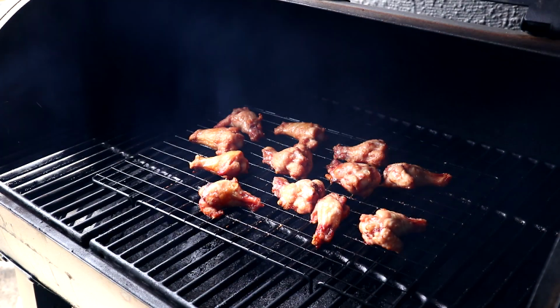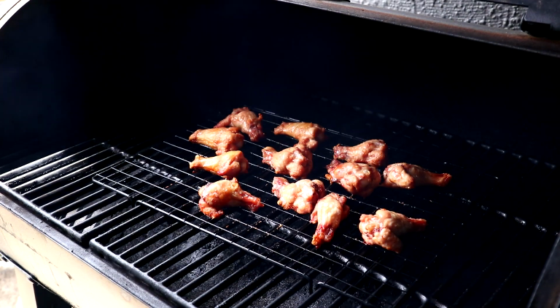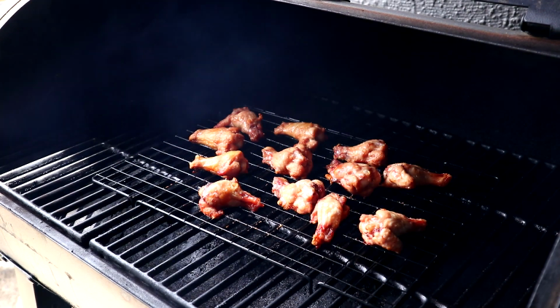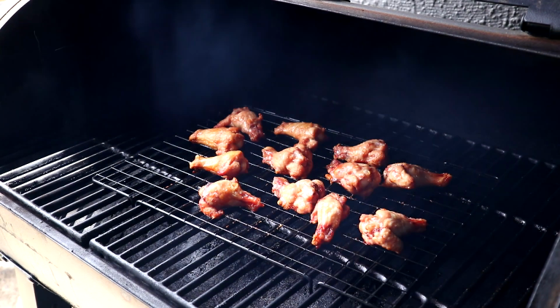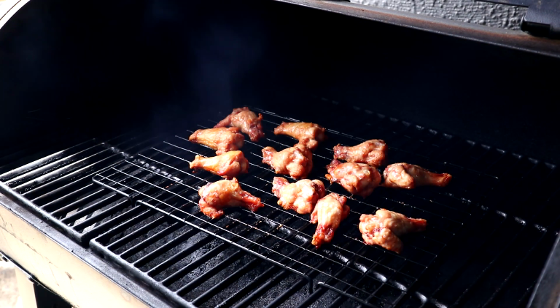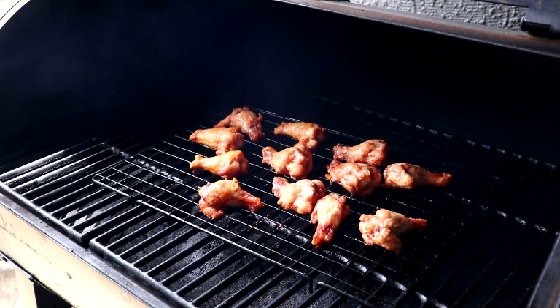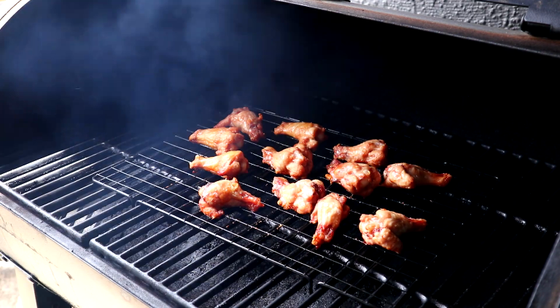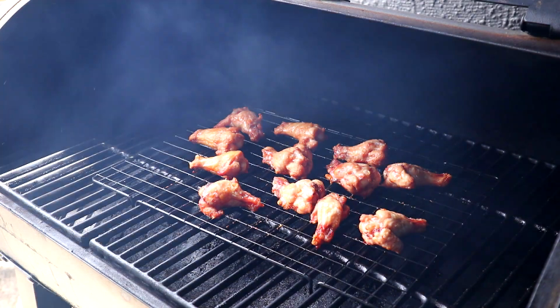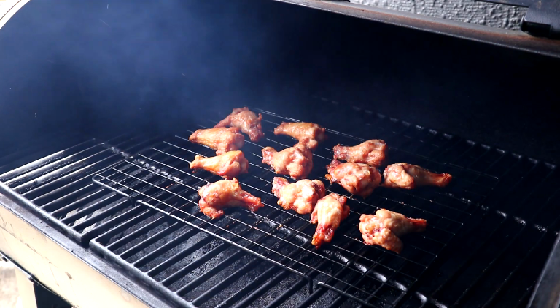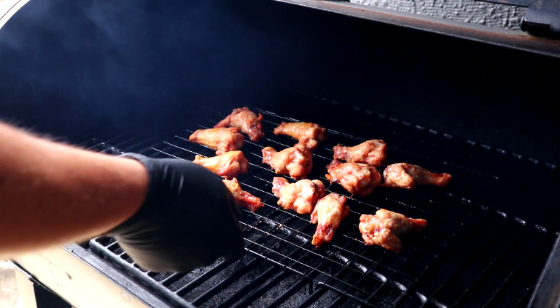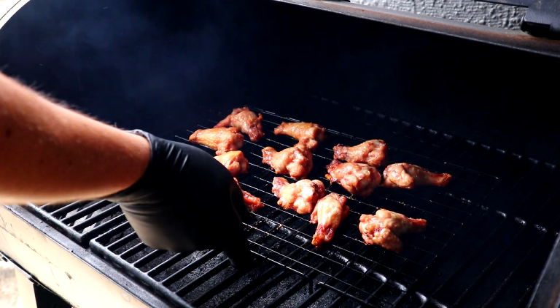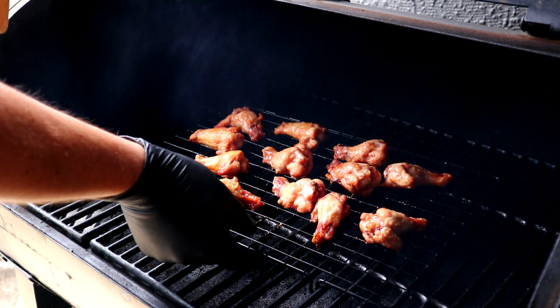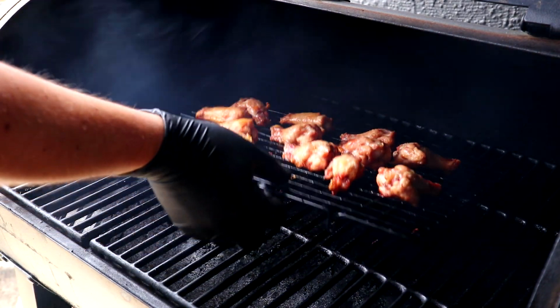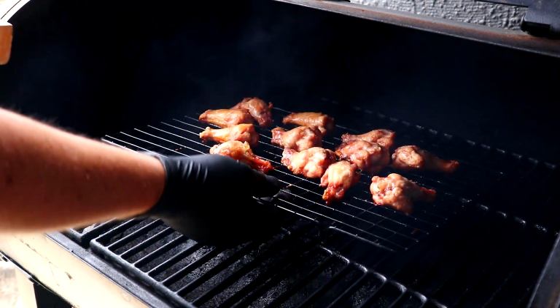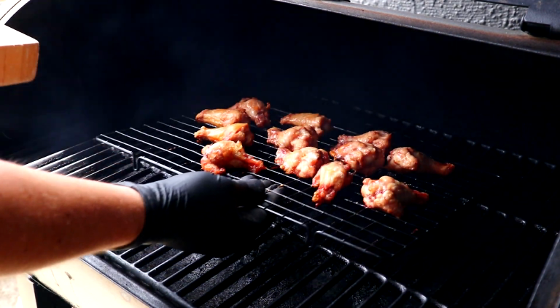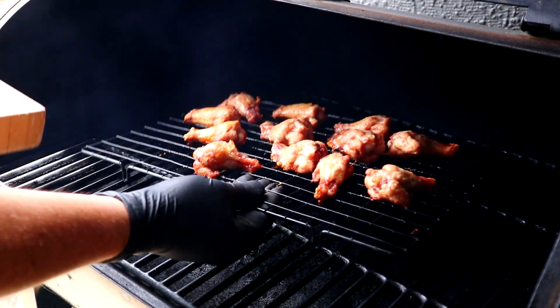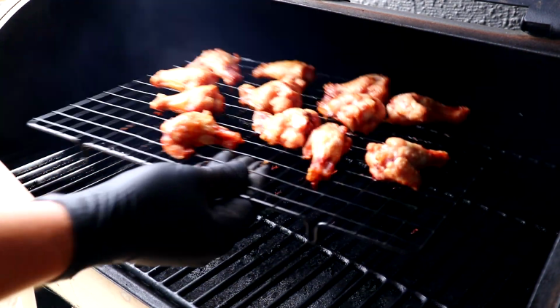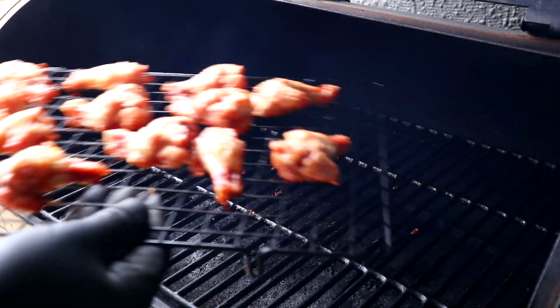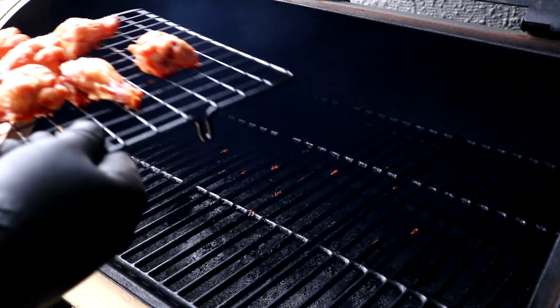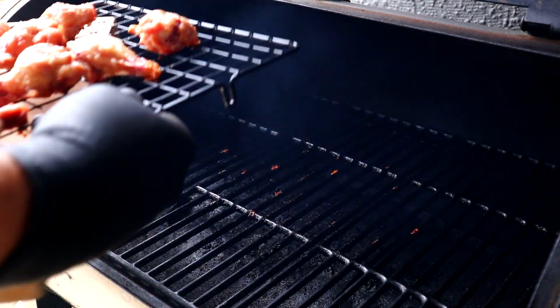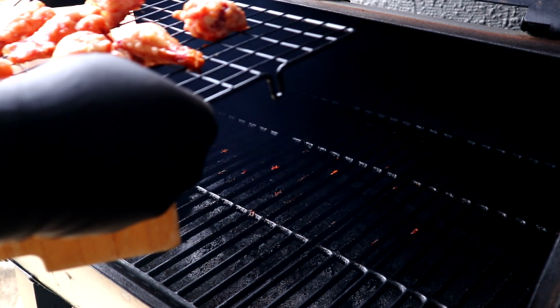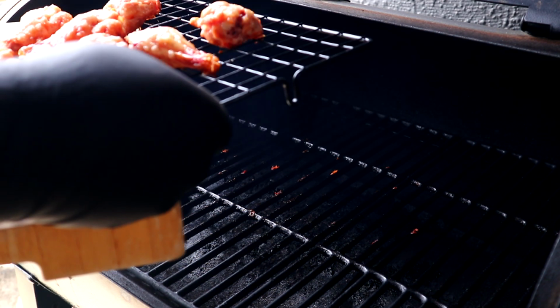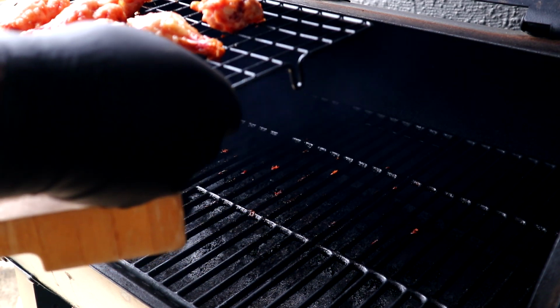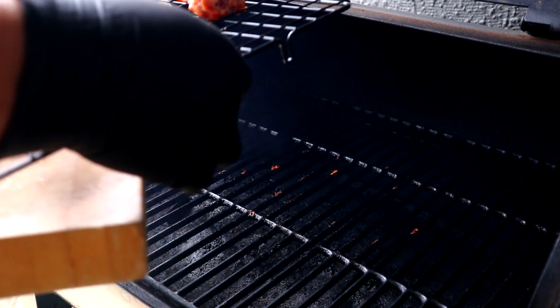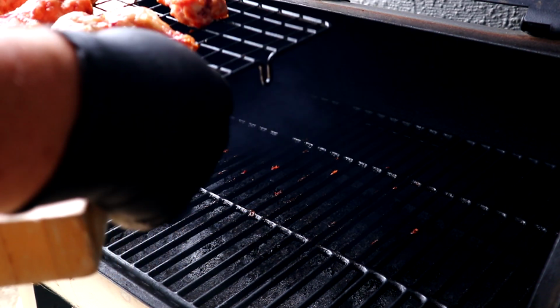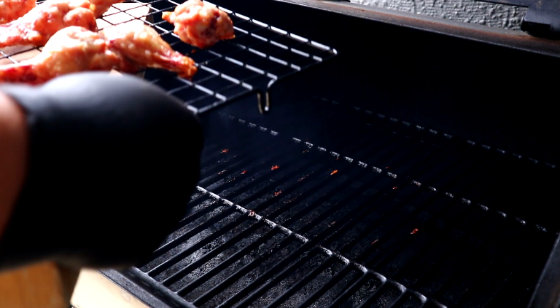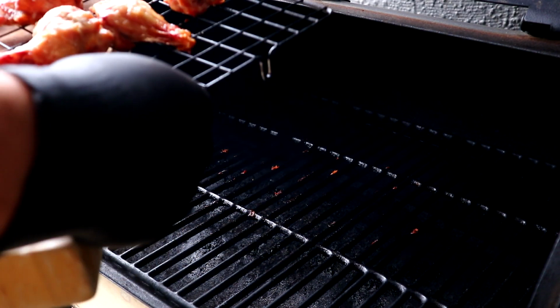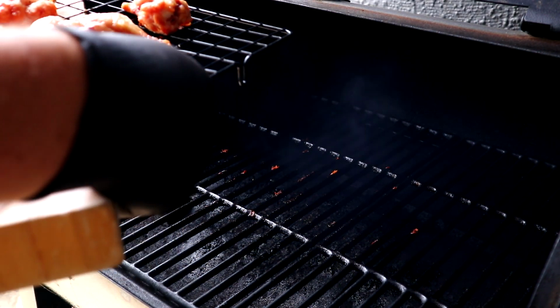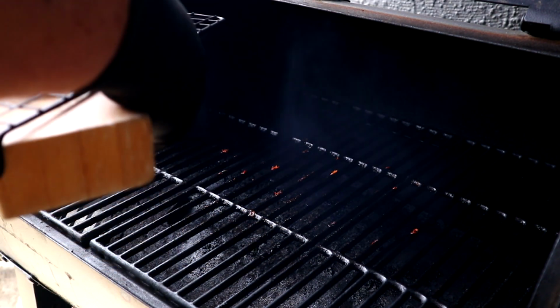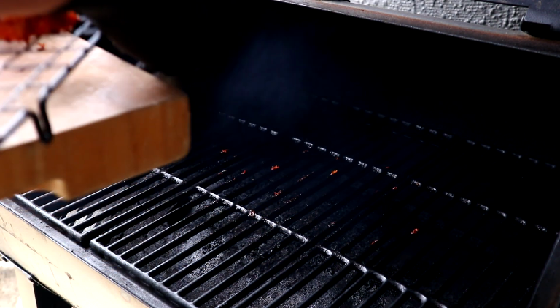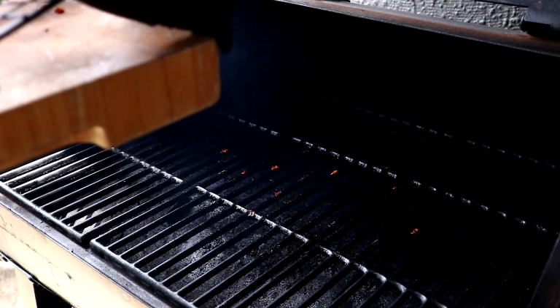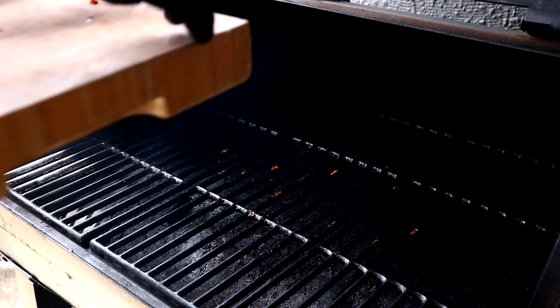So it's been an hour now at 175 and this chicken is looking real good. We'll go ahead and get it out of there, go and mix in that sauce, and then we can eat.